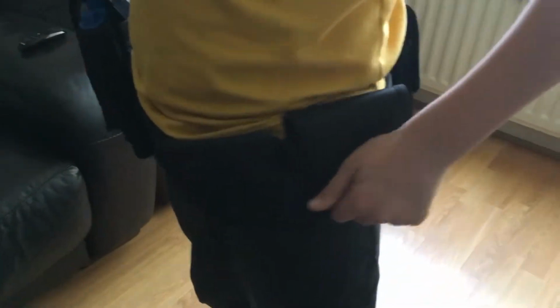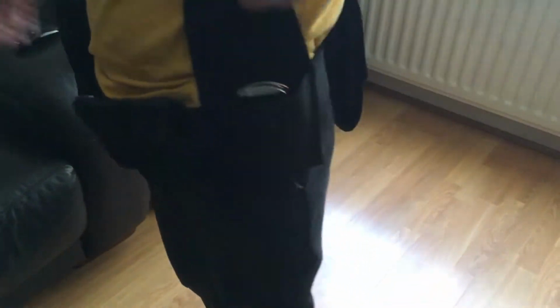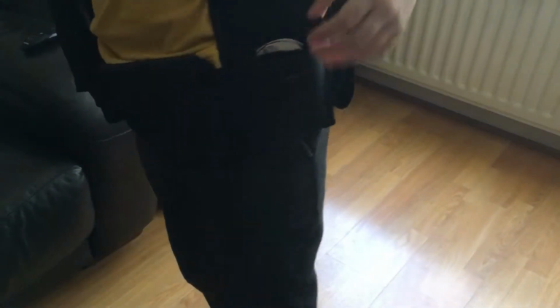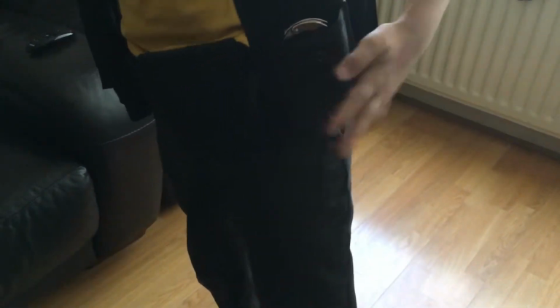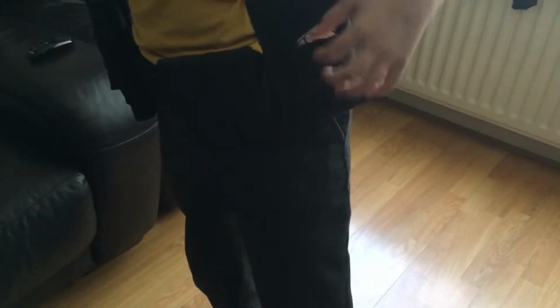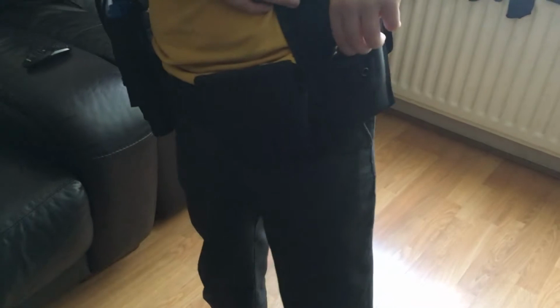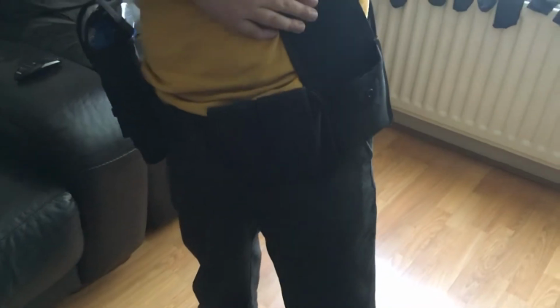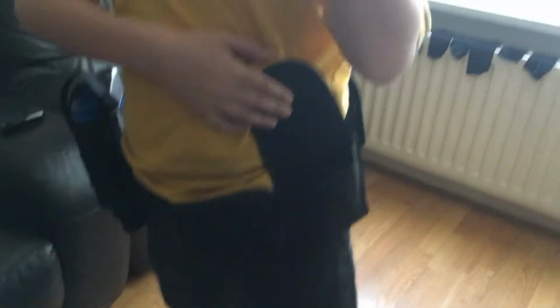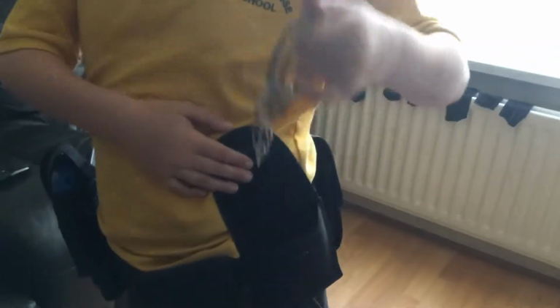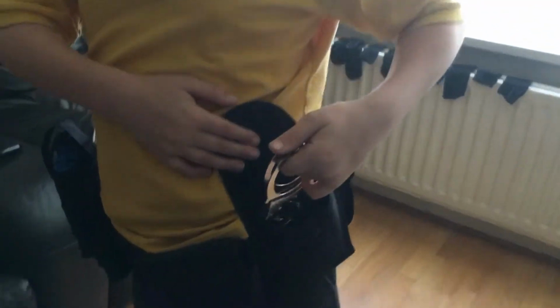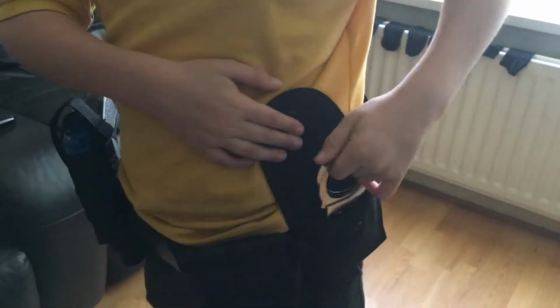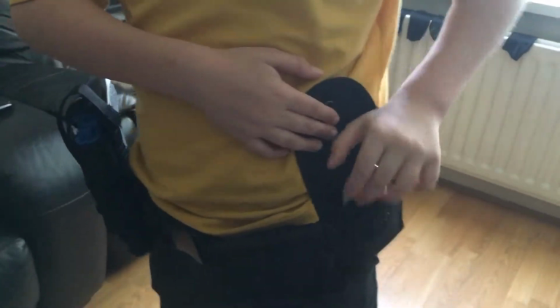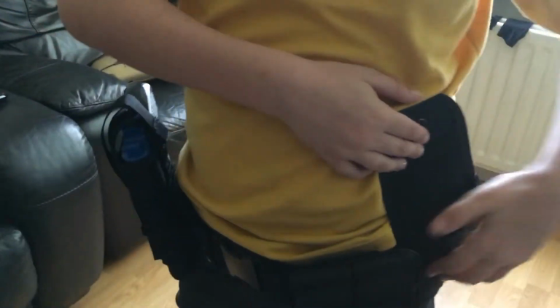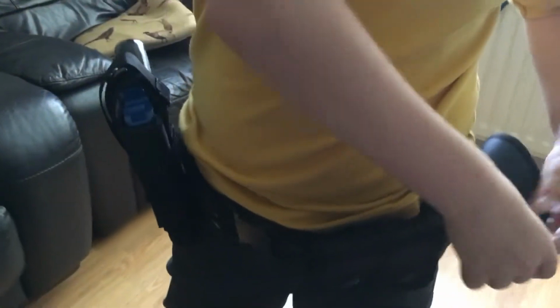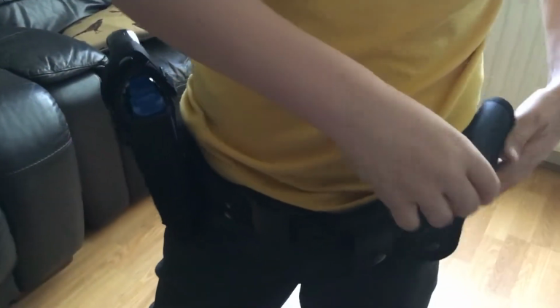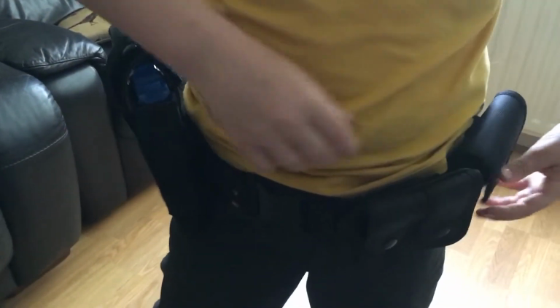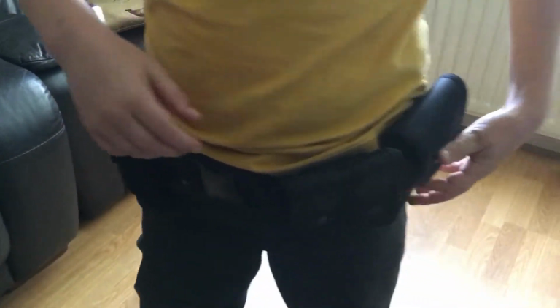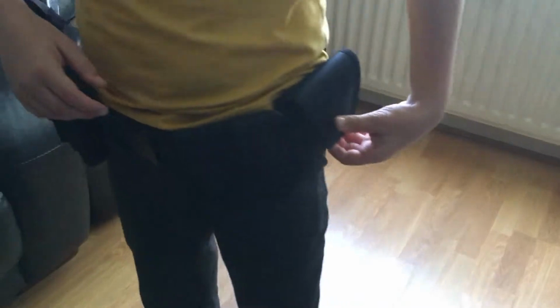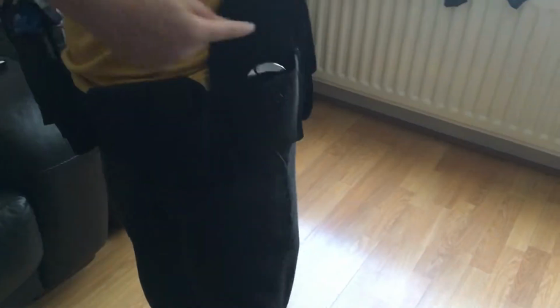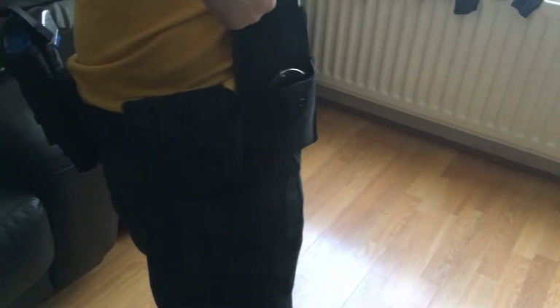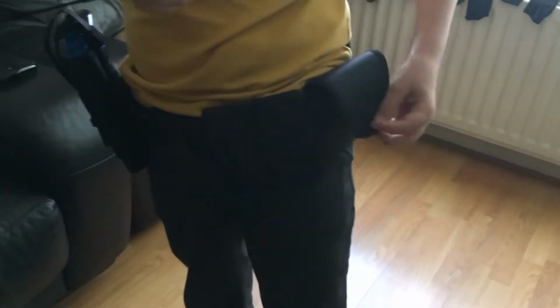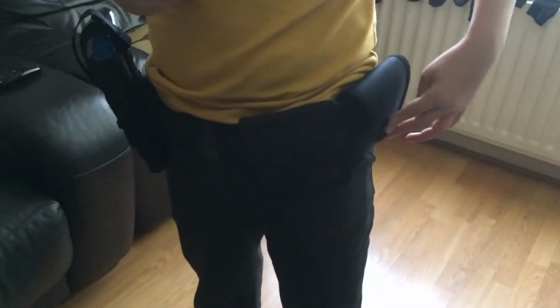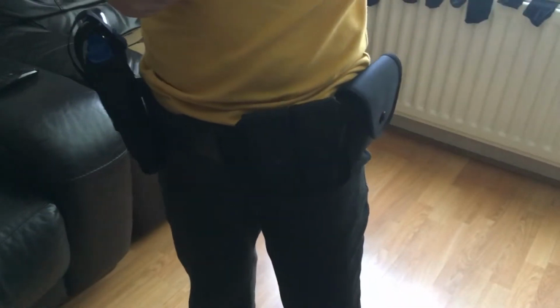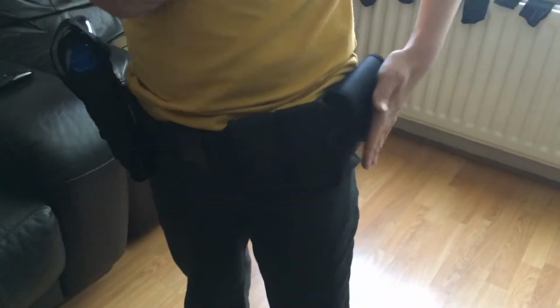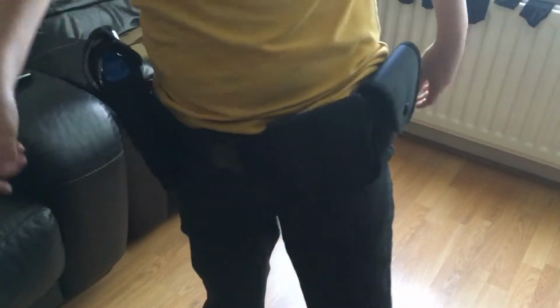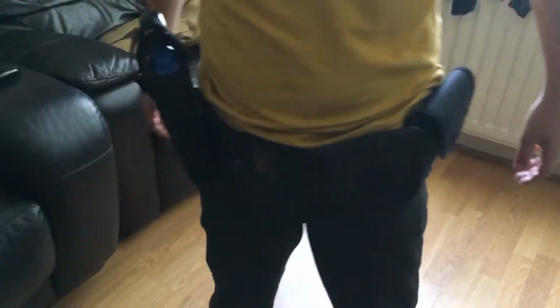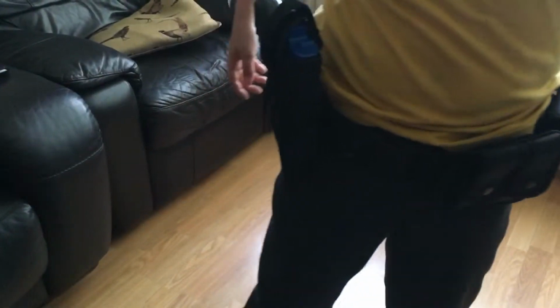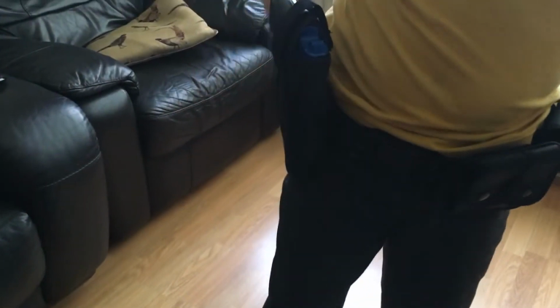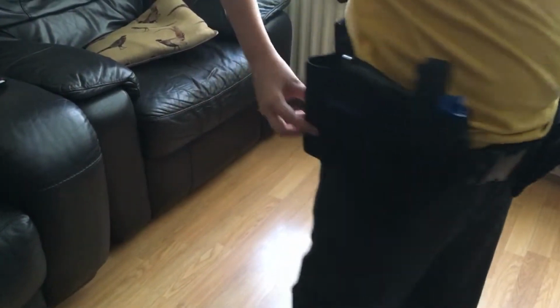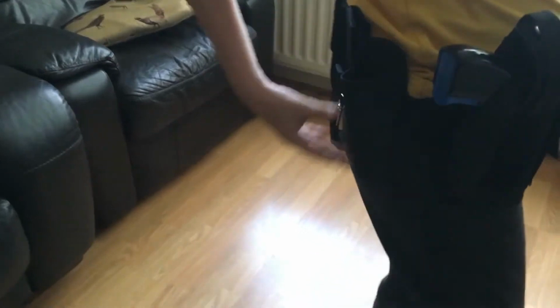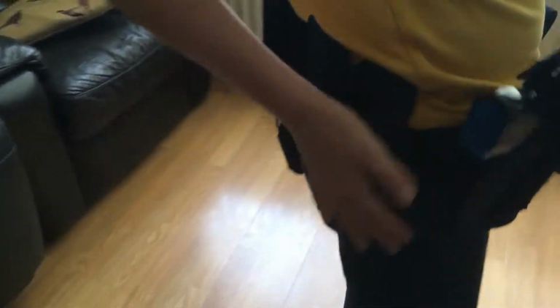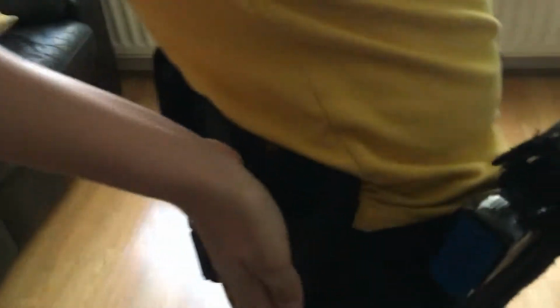These are my handcuff holders. I have roleplay handcuffs in them. We can get this bit closed. This is my baton holder.